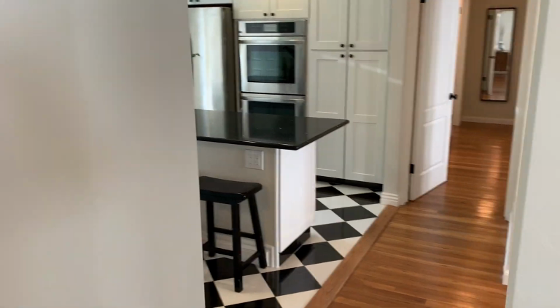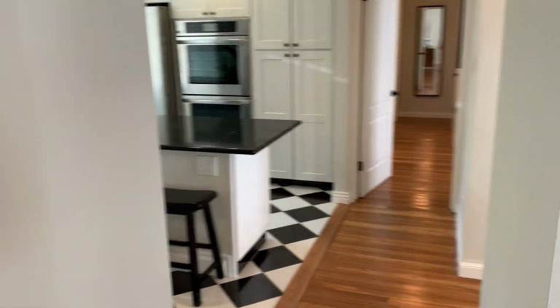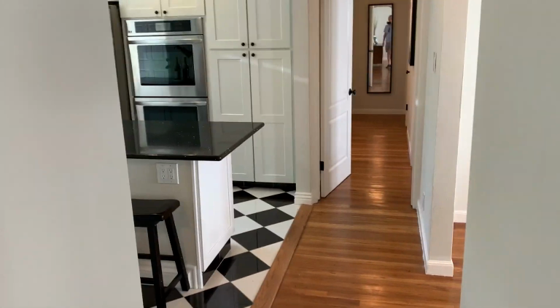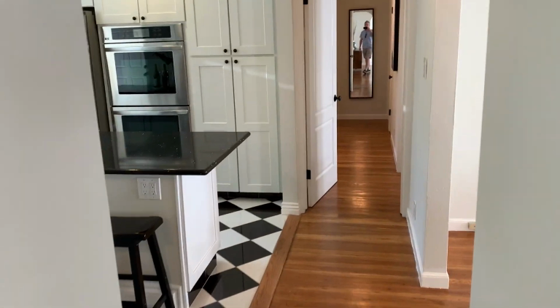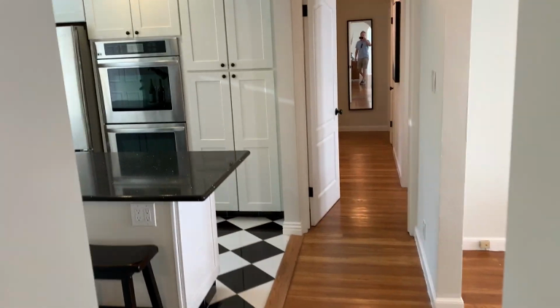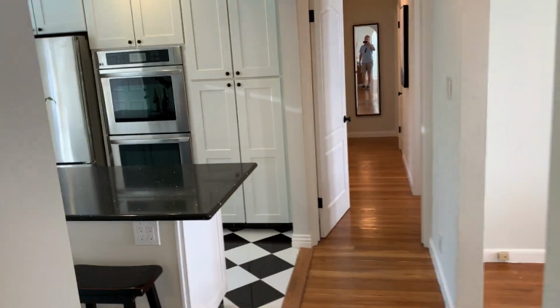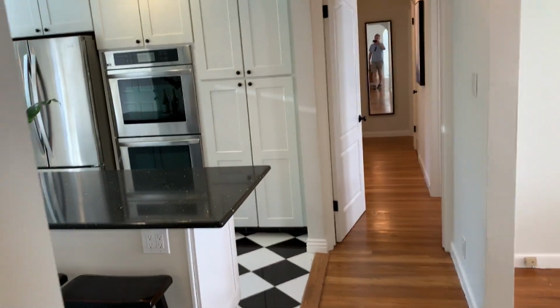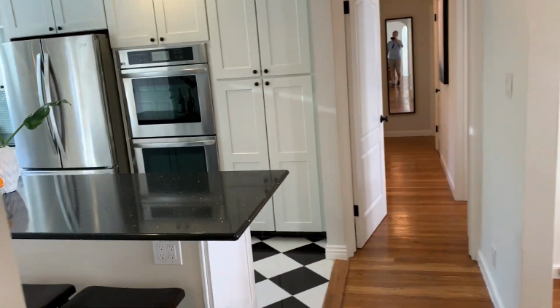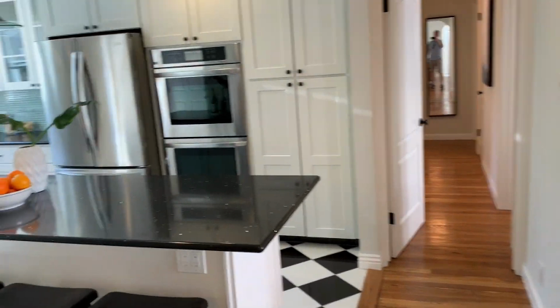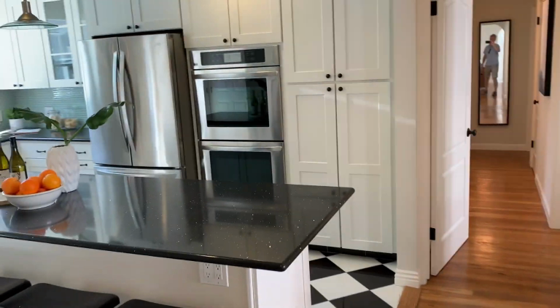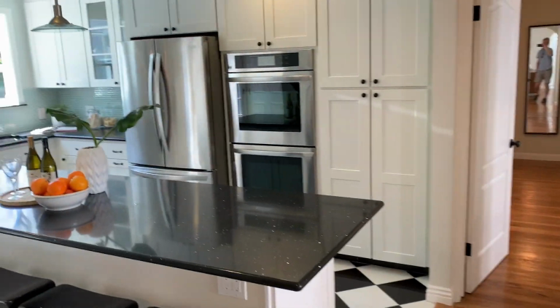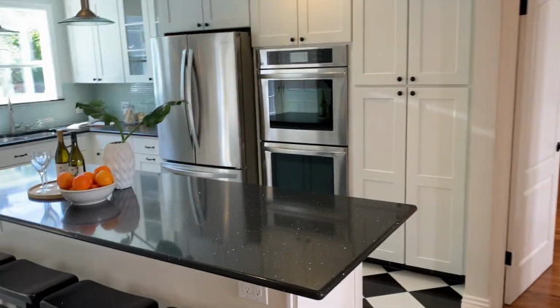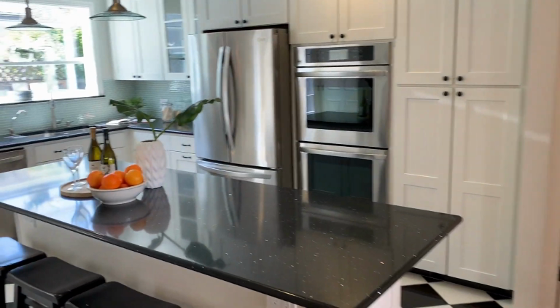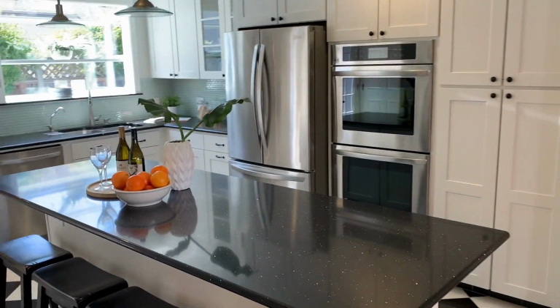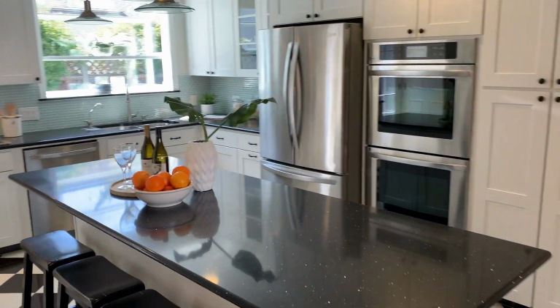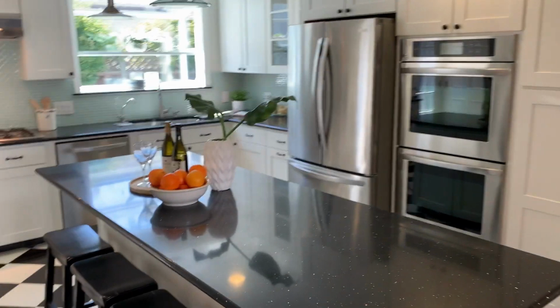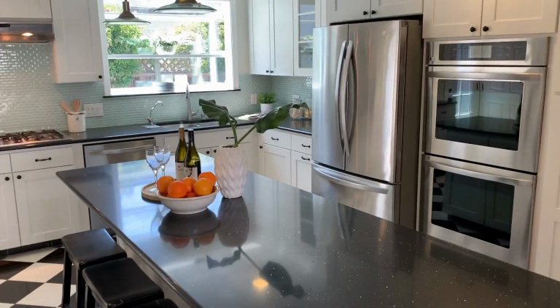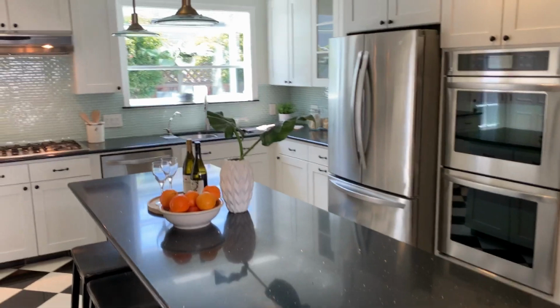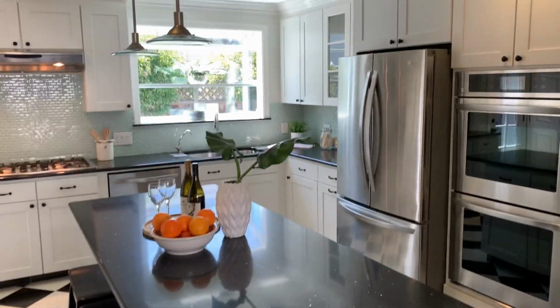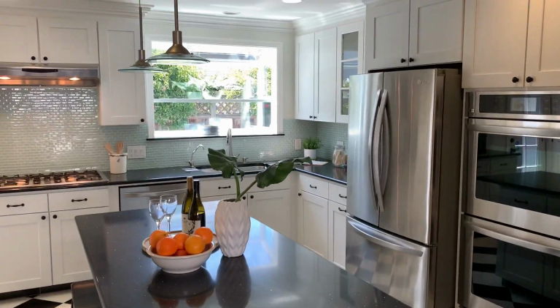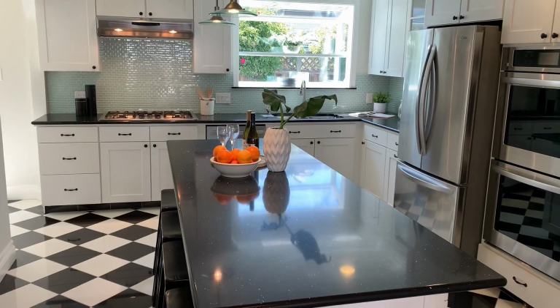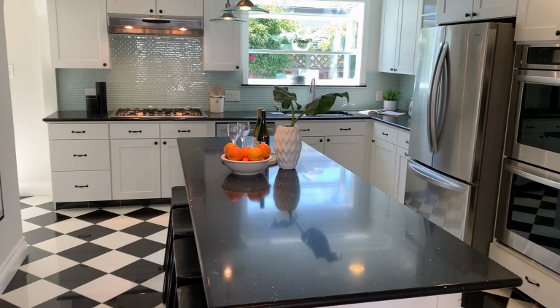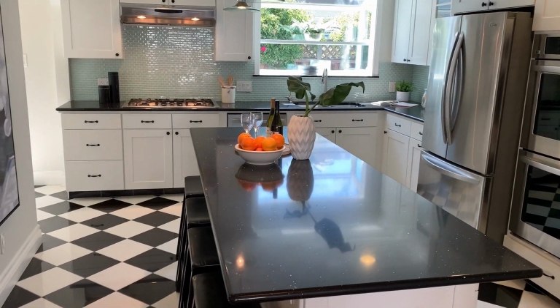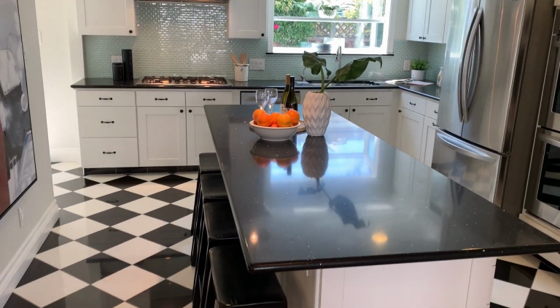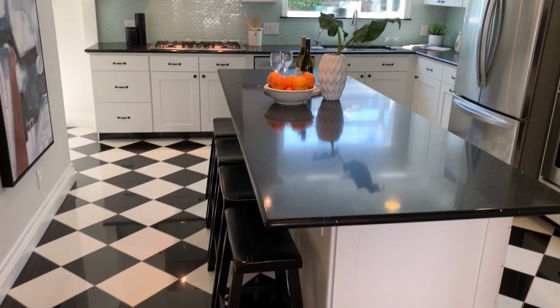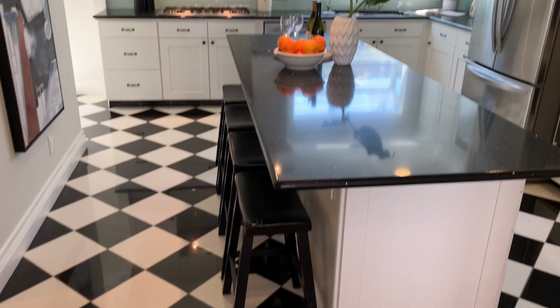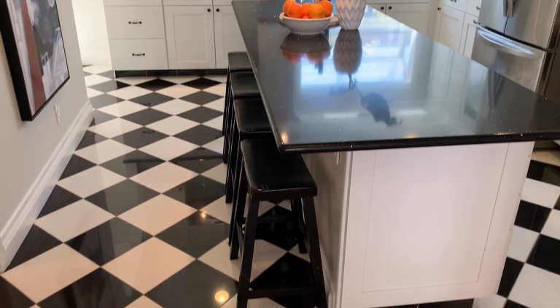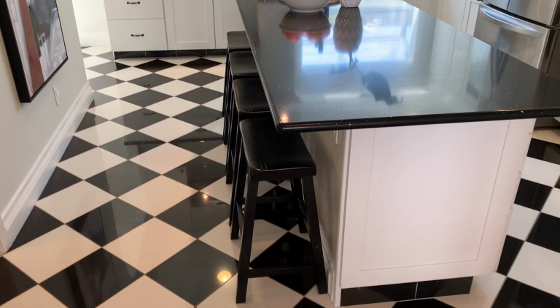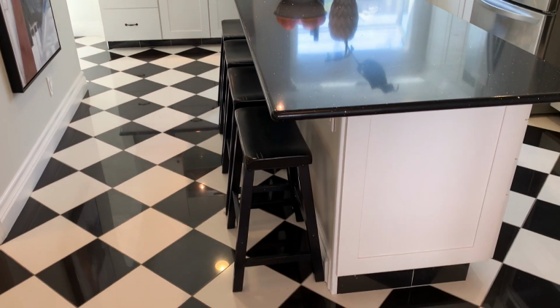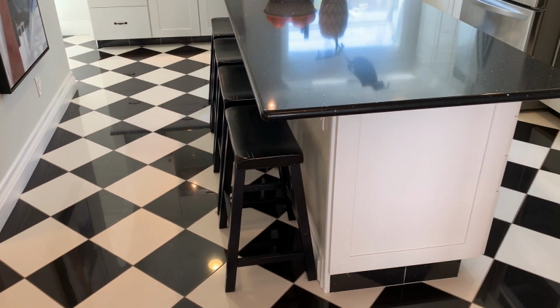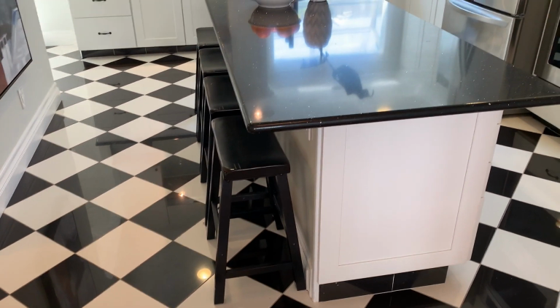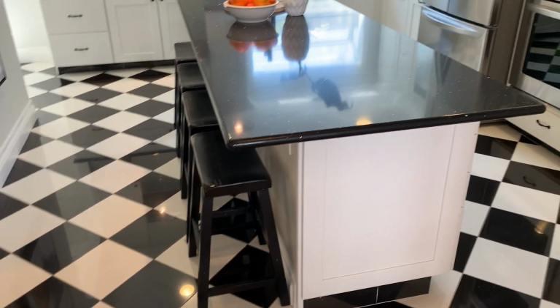Making our way to the kitchen, we have the dining room on our right, and a great look here at that large center island — a perfect workspace or casual dining area.